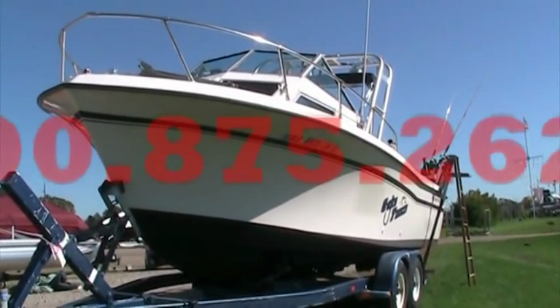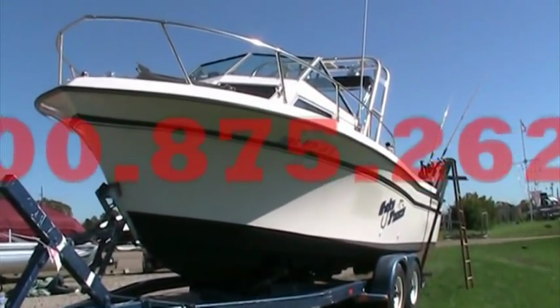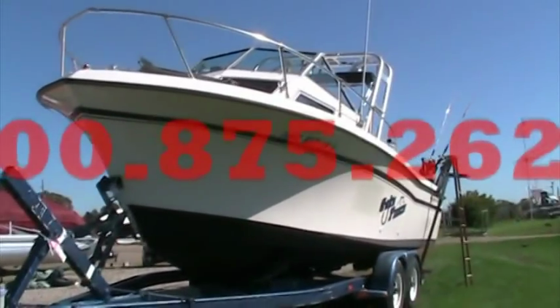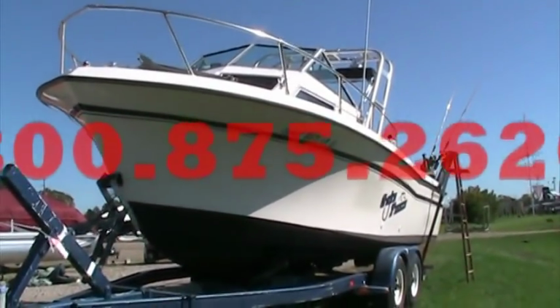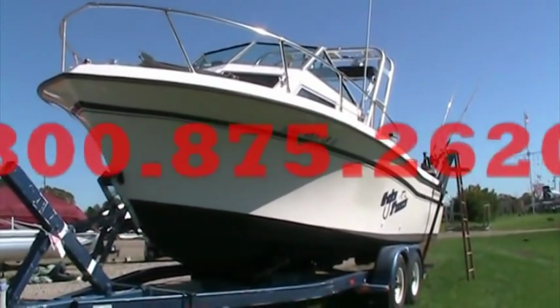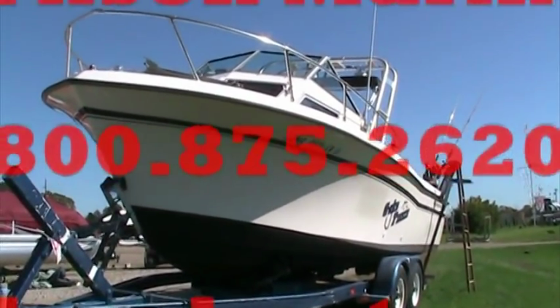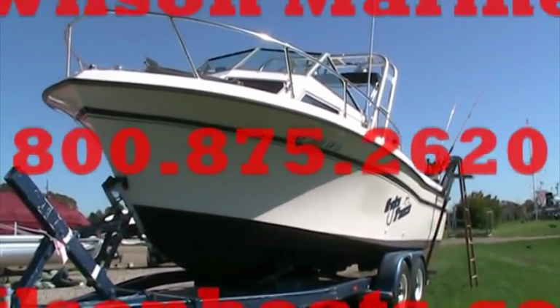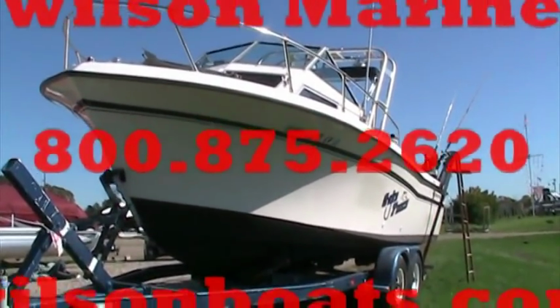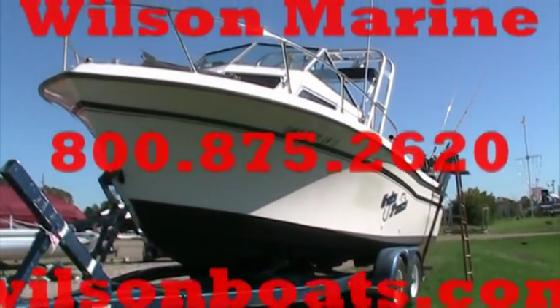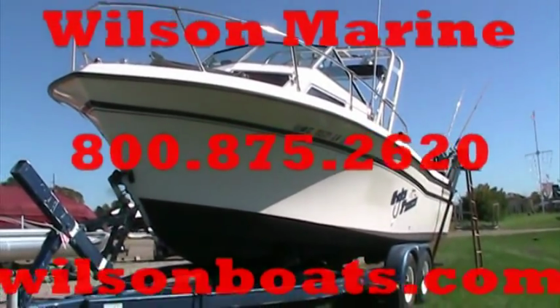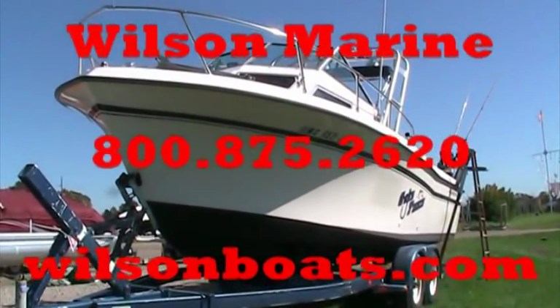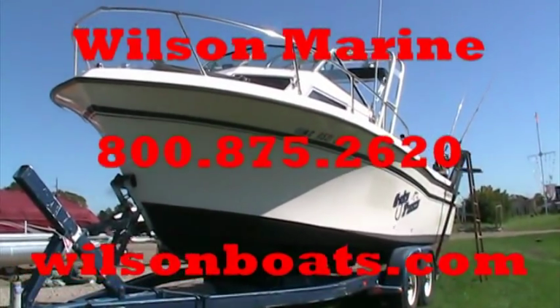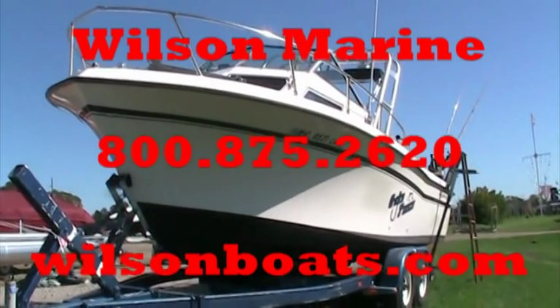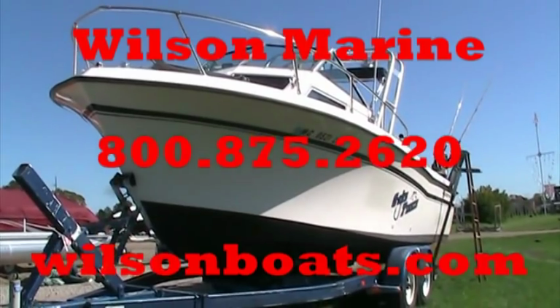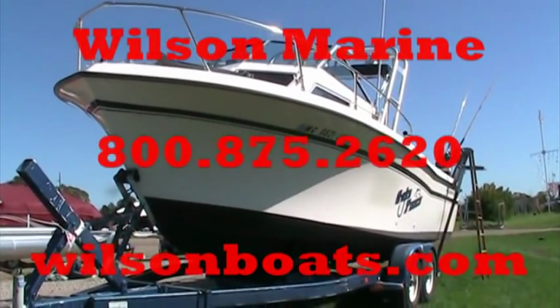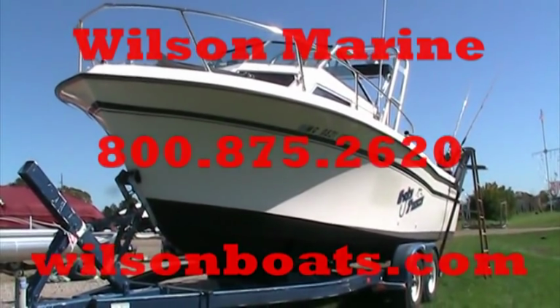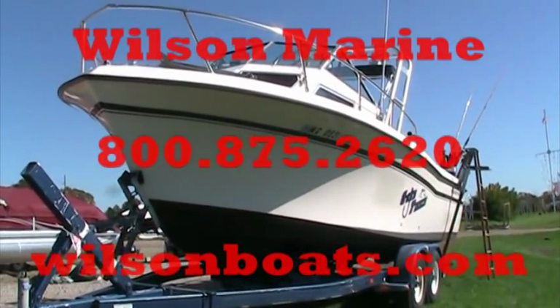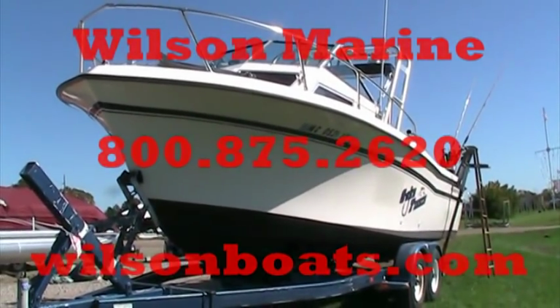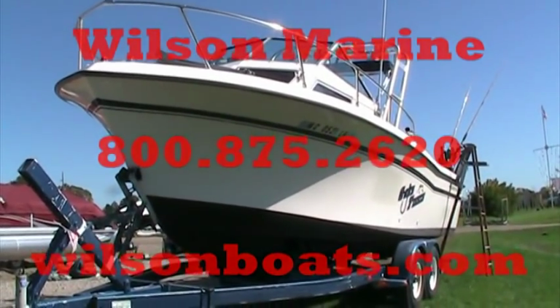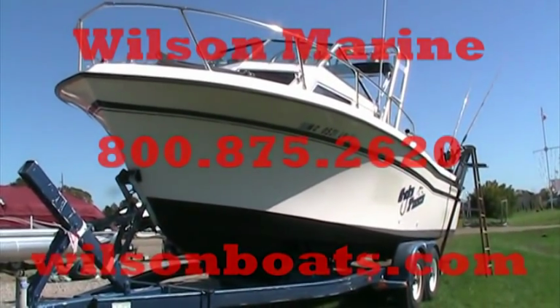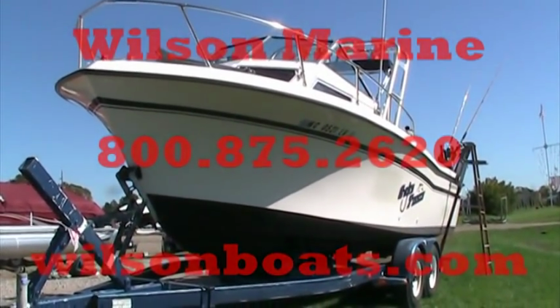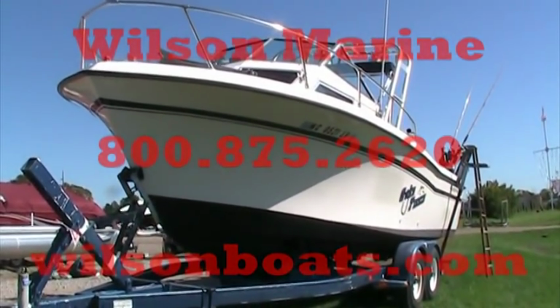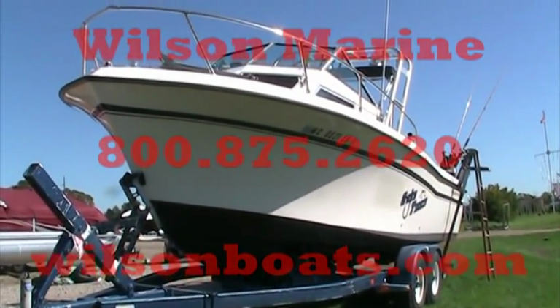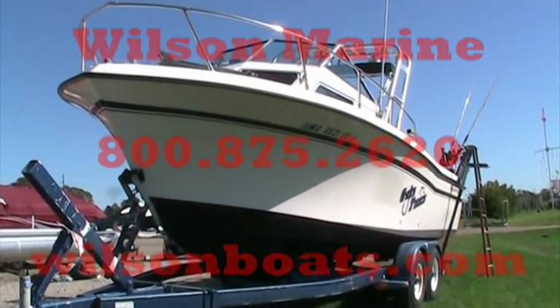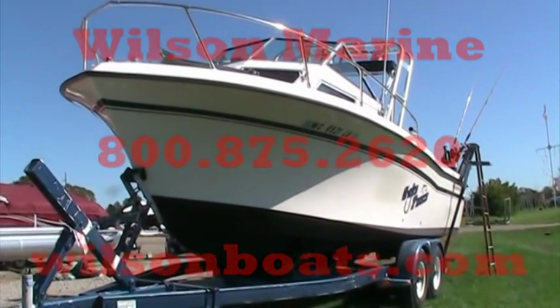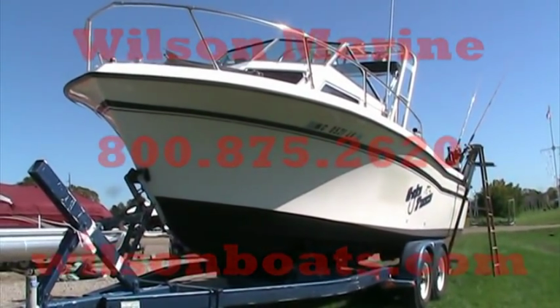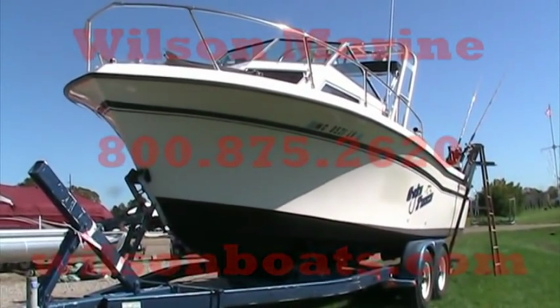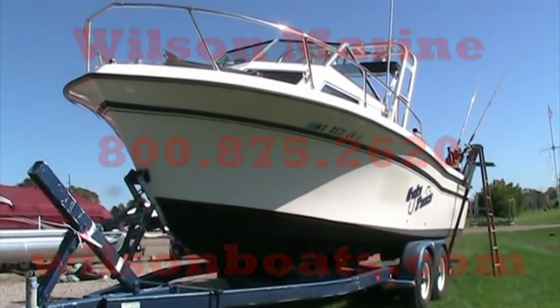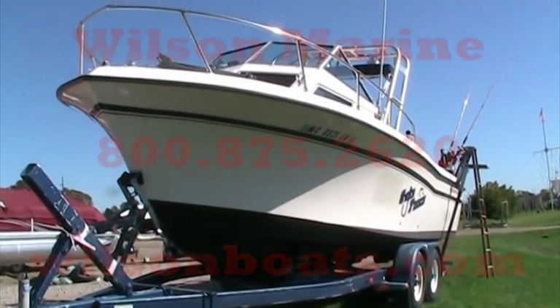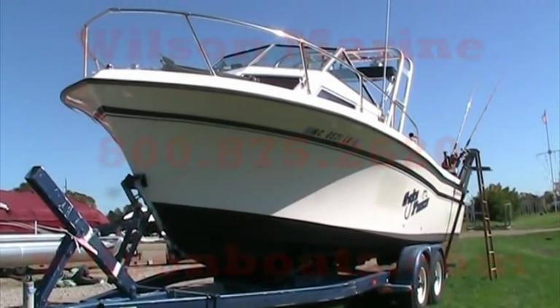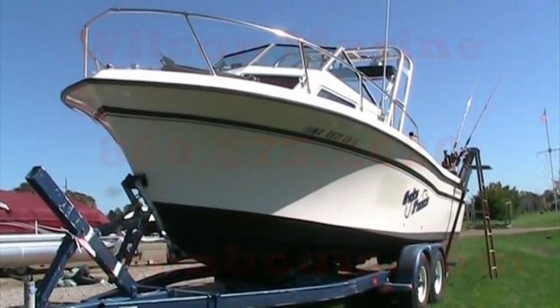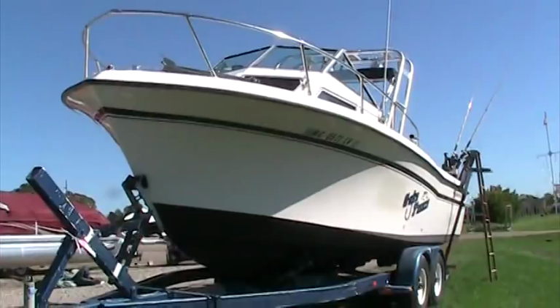This is Randy at Wilson Marine. I'm here today to present the 1985 Grady White 24 Offshore Fishing Boat.